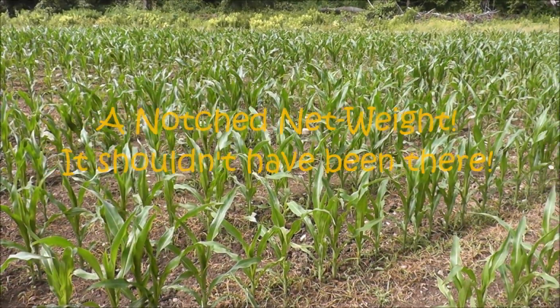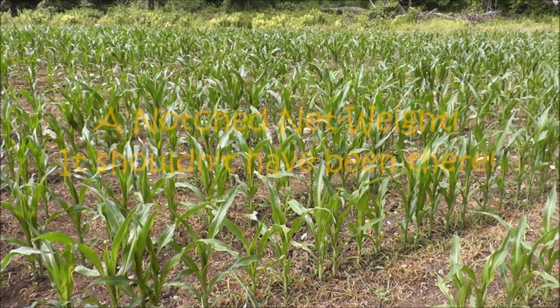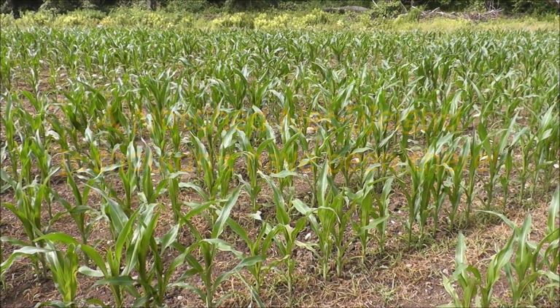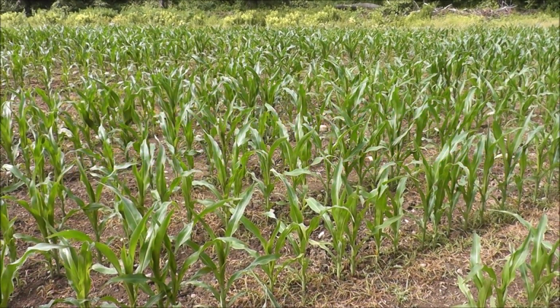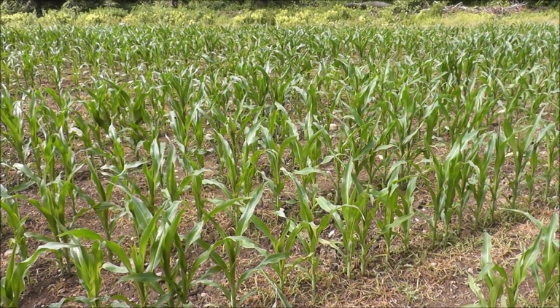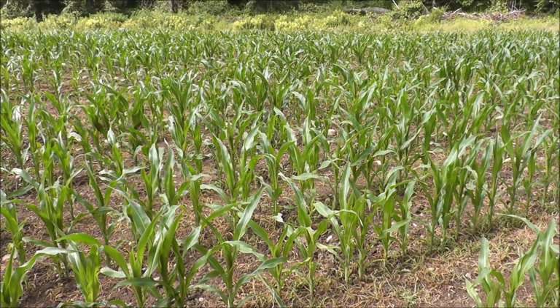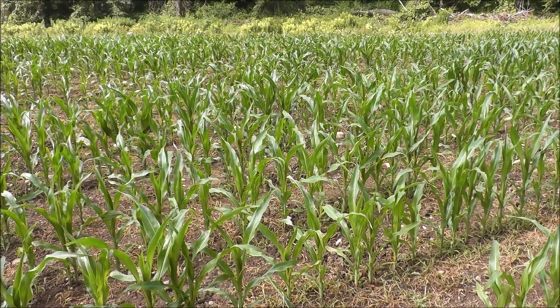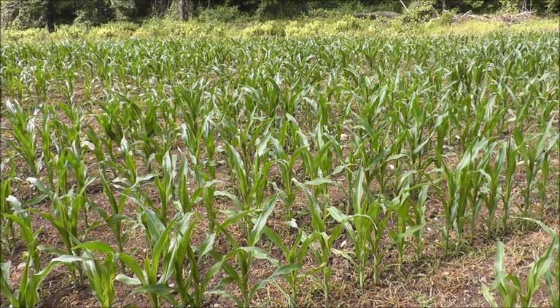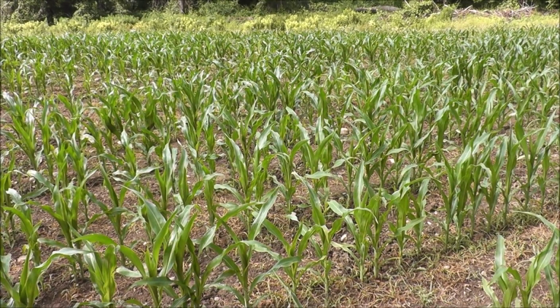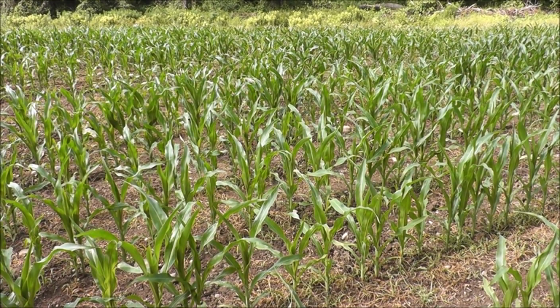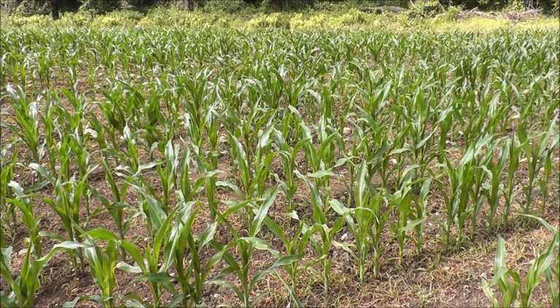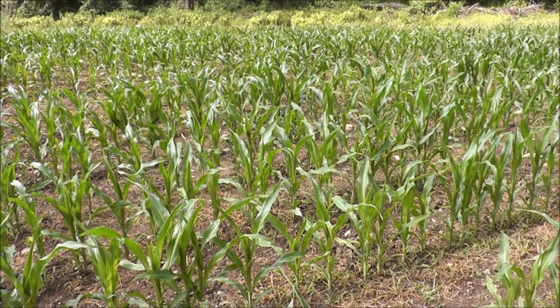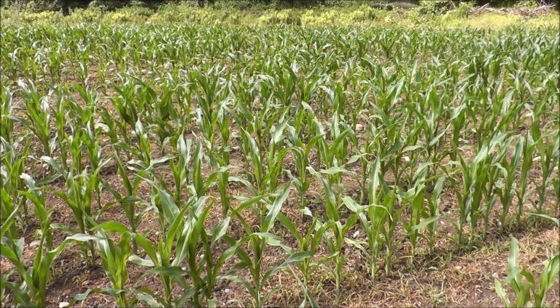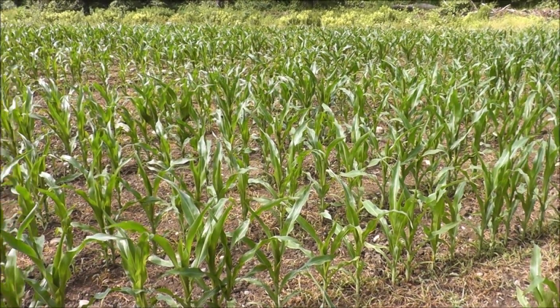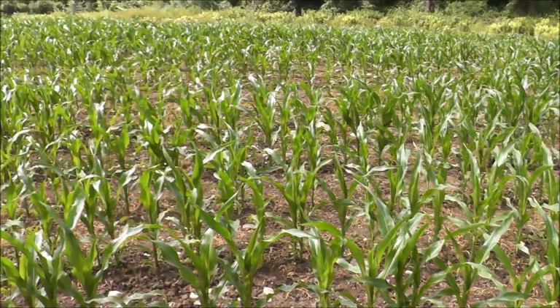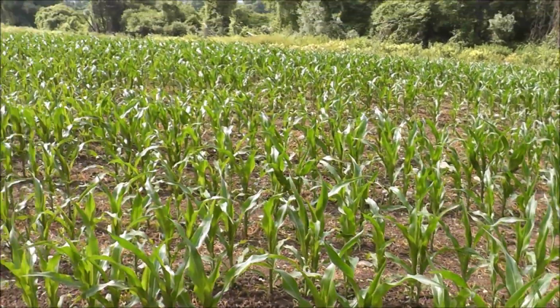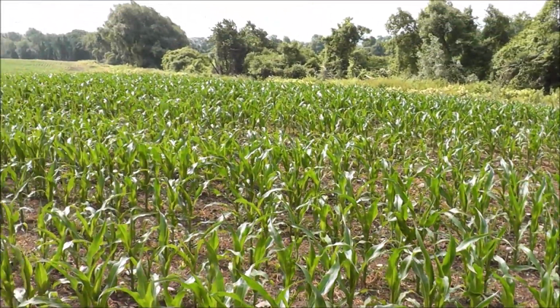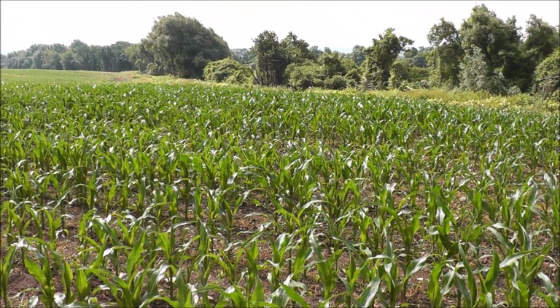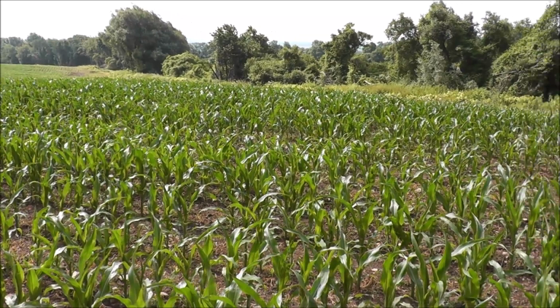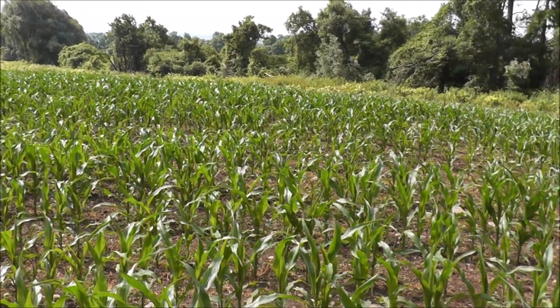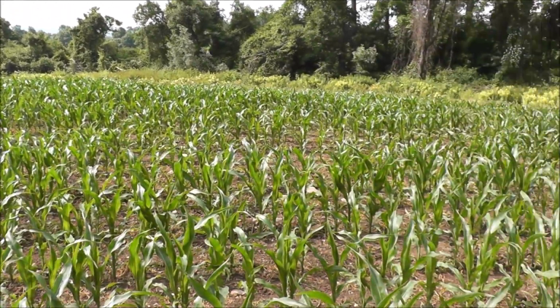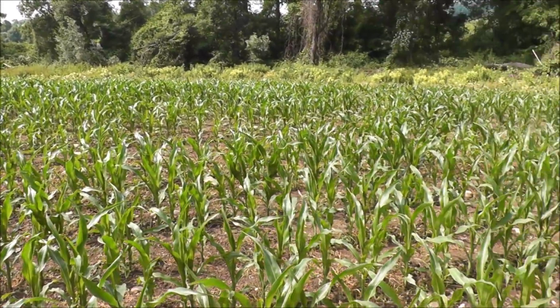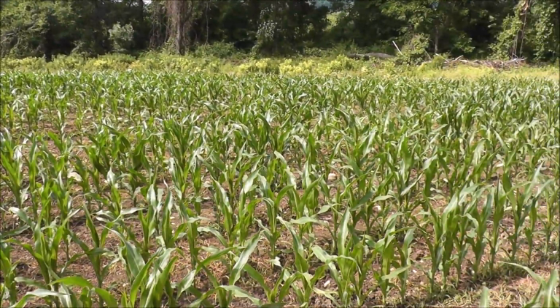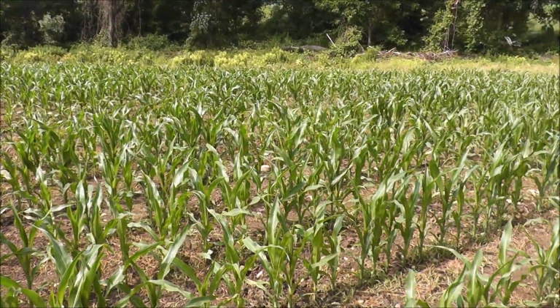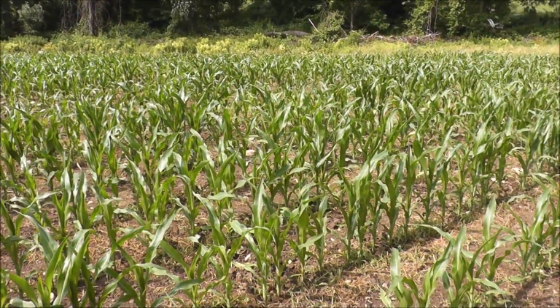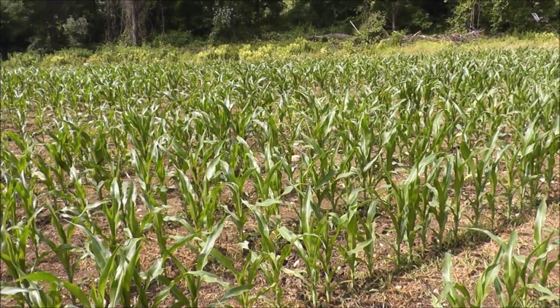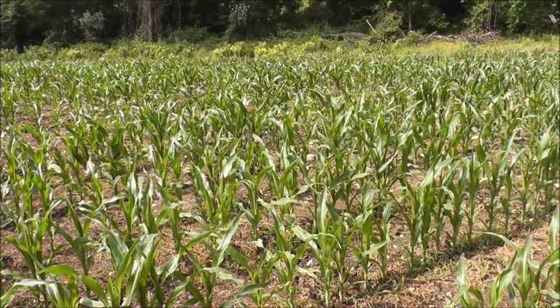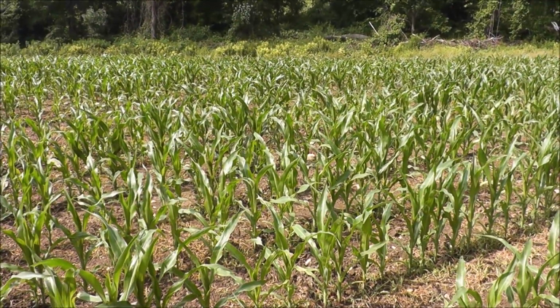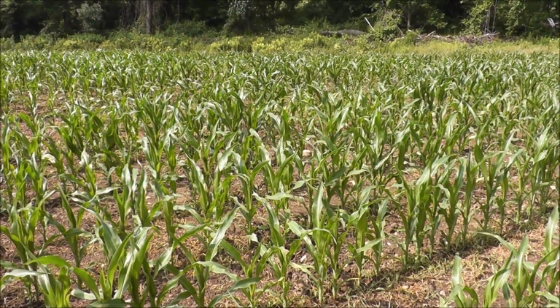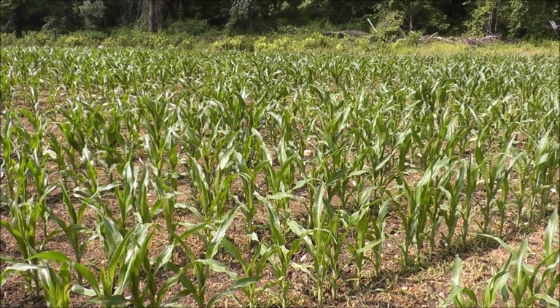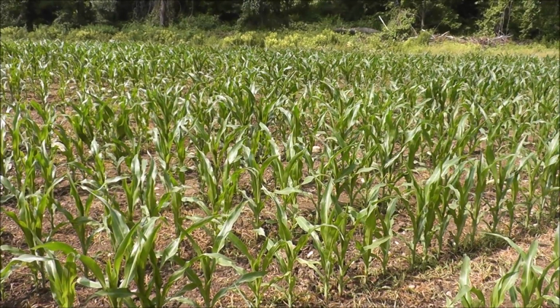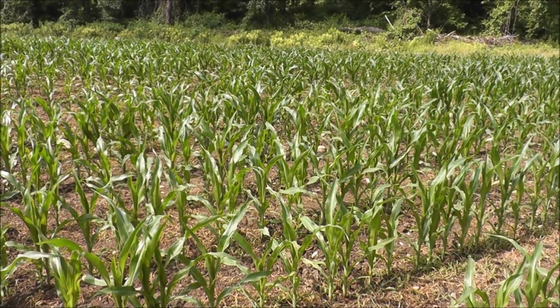I was on my way home from a nice ride in Letchworth Park, and I thought I'd swing by a couple fields that I like to look at, and I see the corn is doing really good. I hope this wind isn't too bad — it's kind of picking up because I think we got some storms getting ready to blow in here in a few hours.